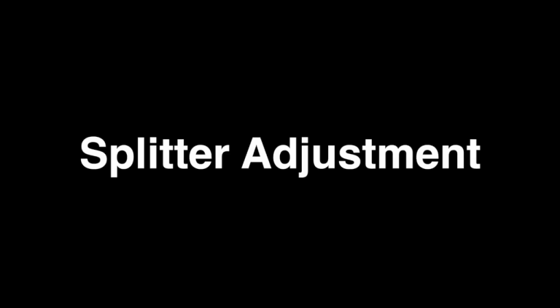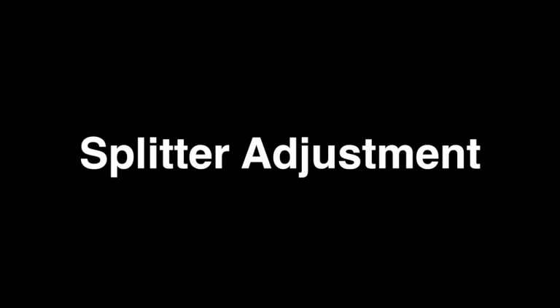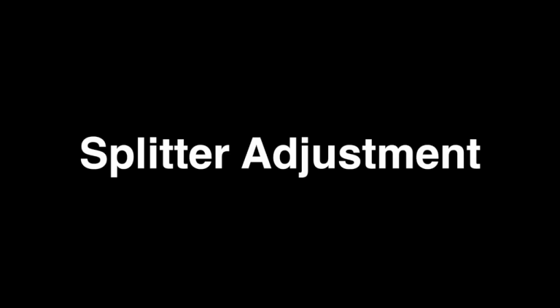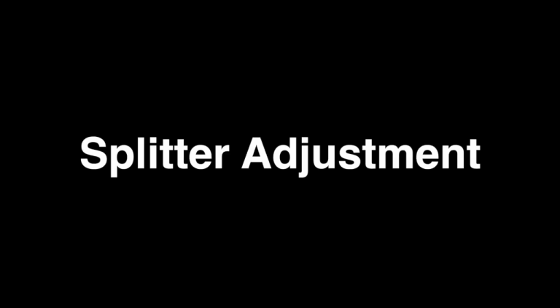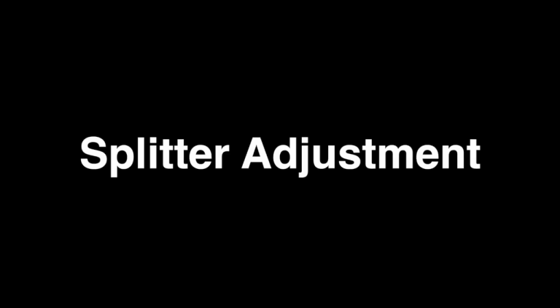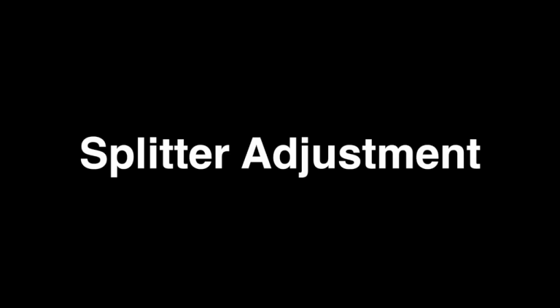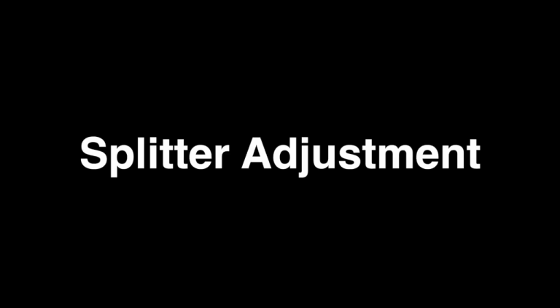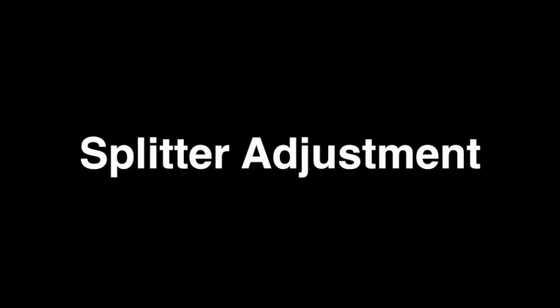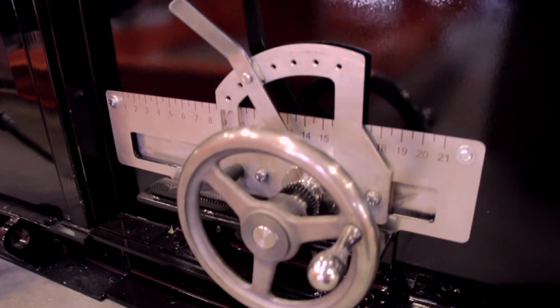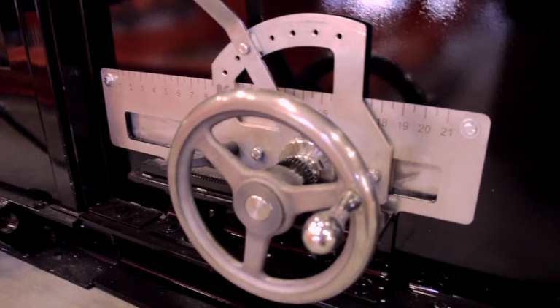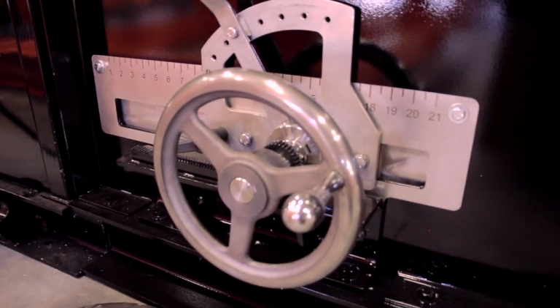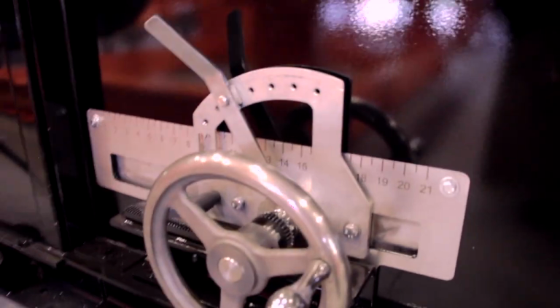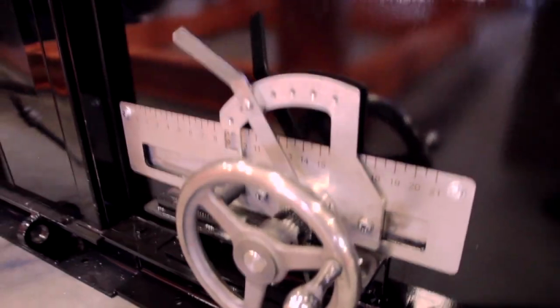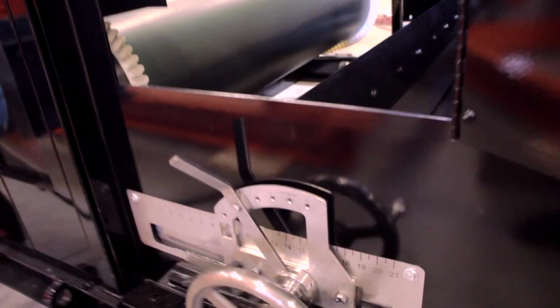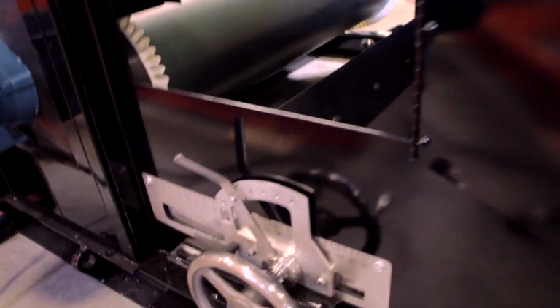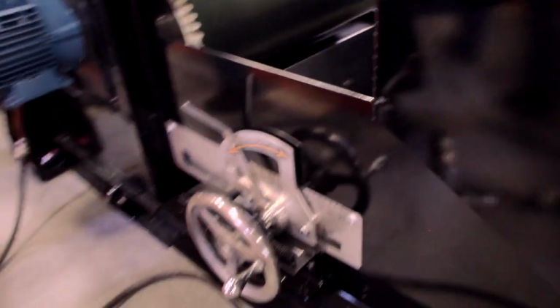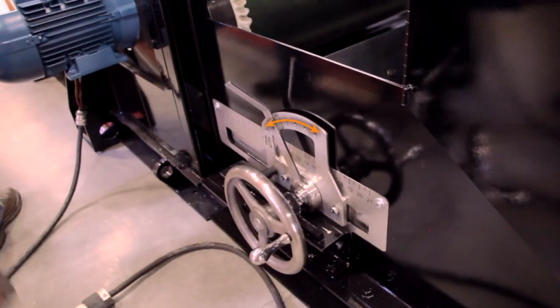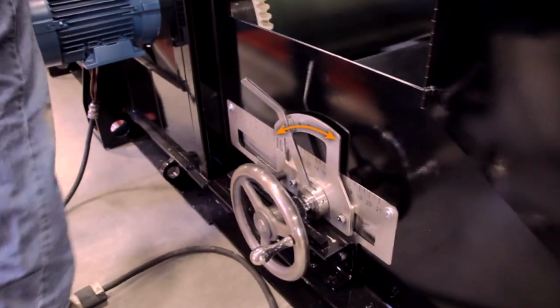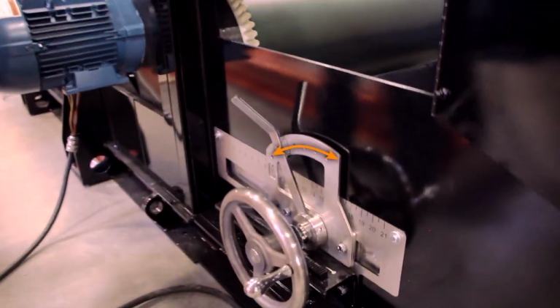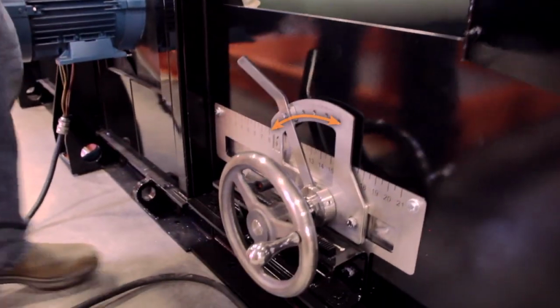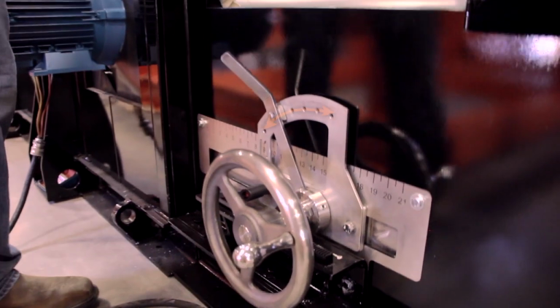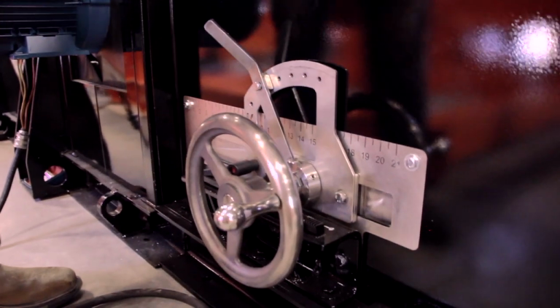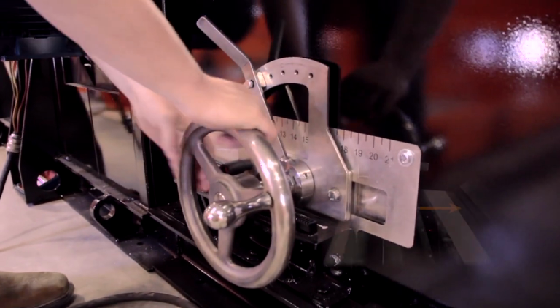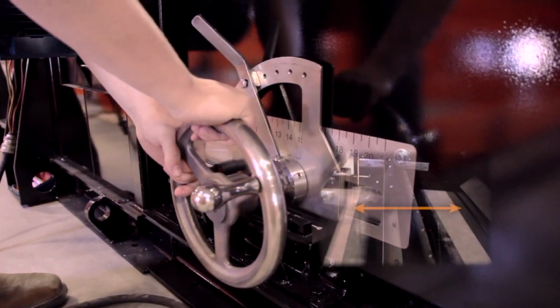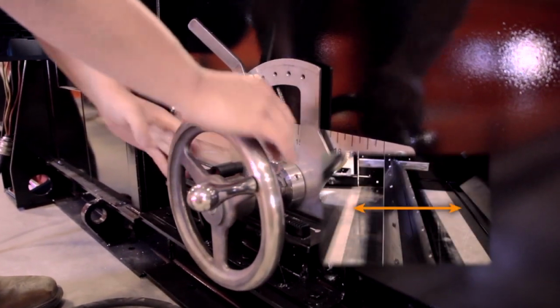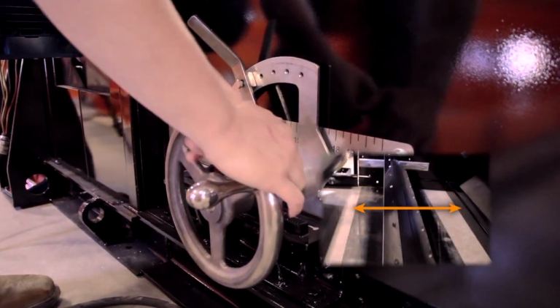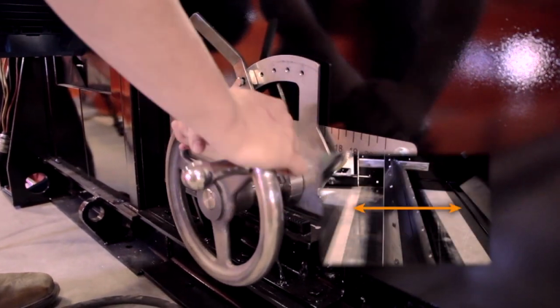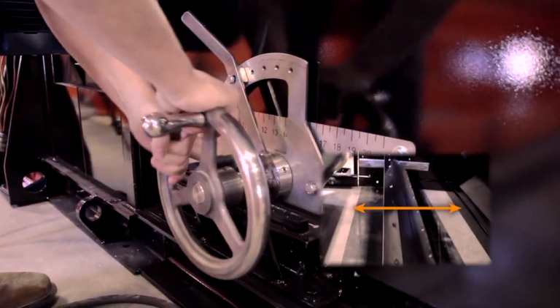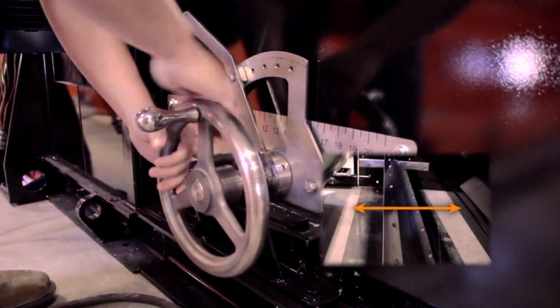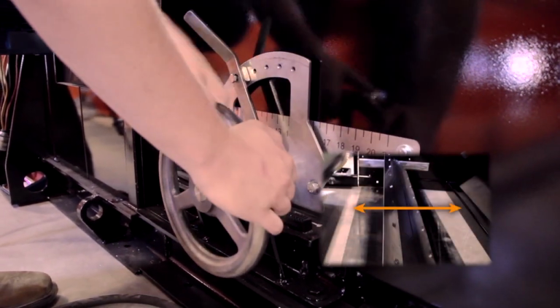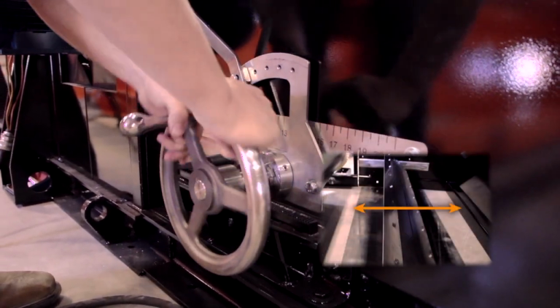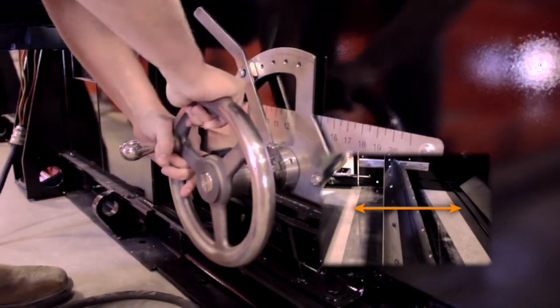Re-setting the splitter in position is next. The splitter position can be adjusted by rotating its handle, and the angle can be adjusted by moving the angle lever. The splitter length can be changed by adjusting the position of the extension plate.